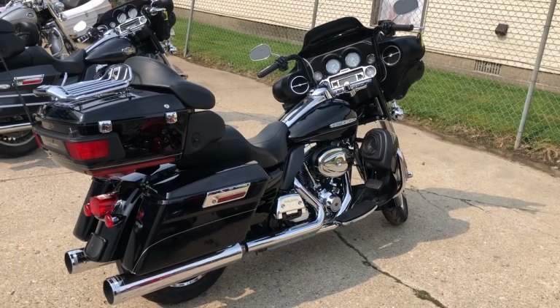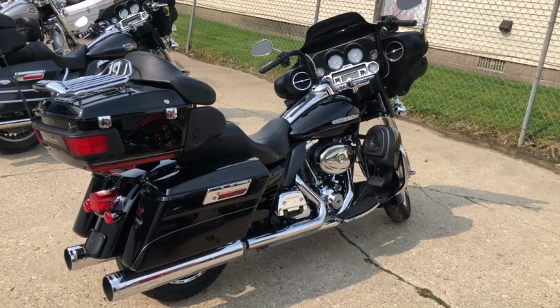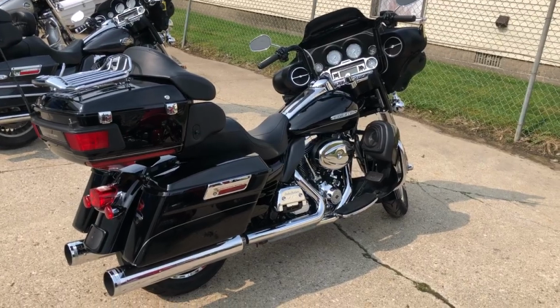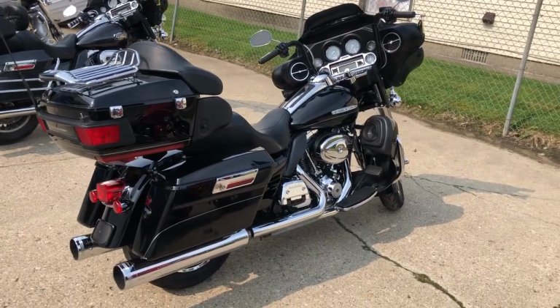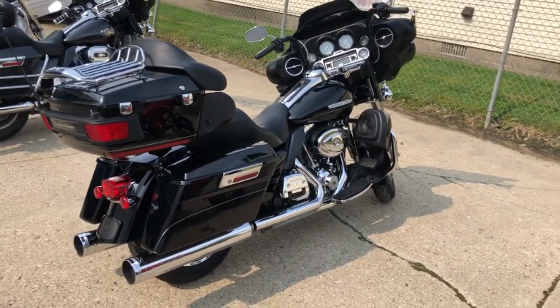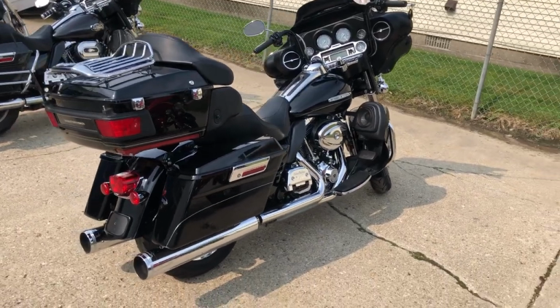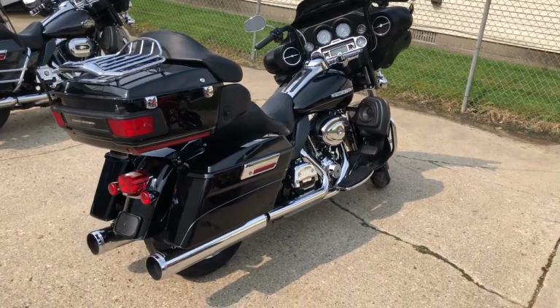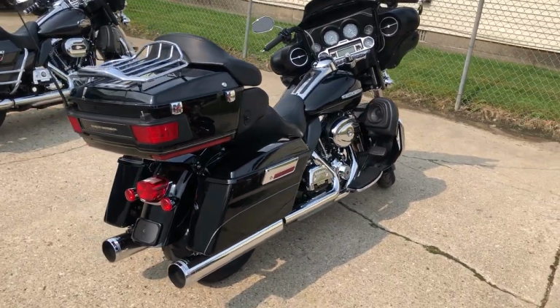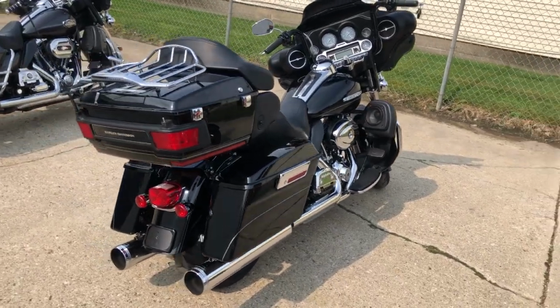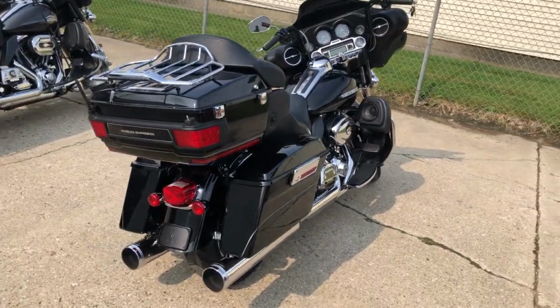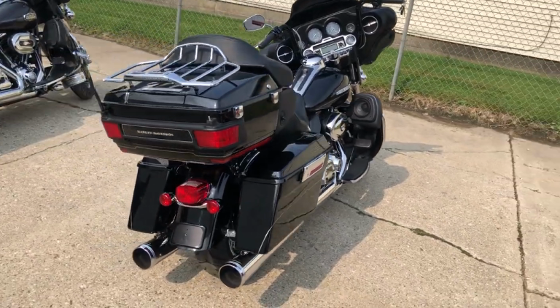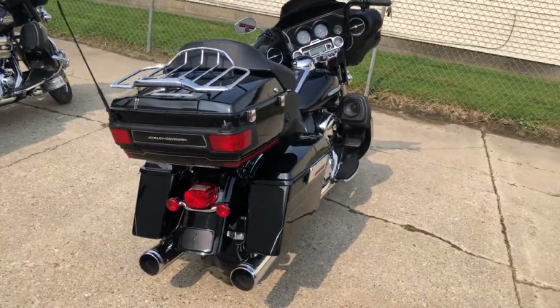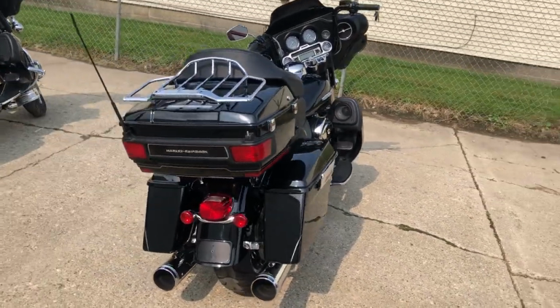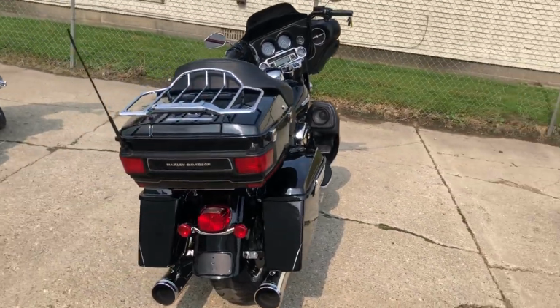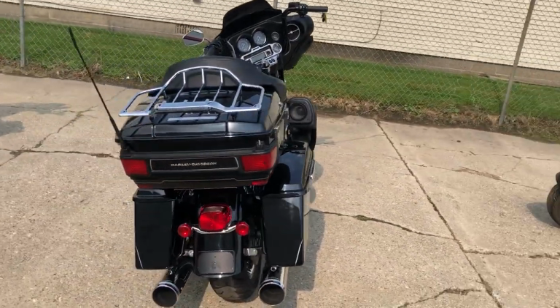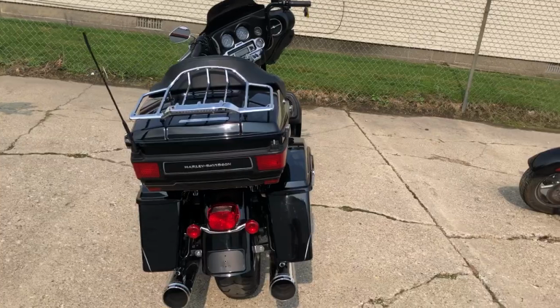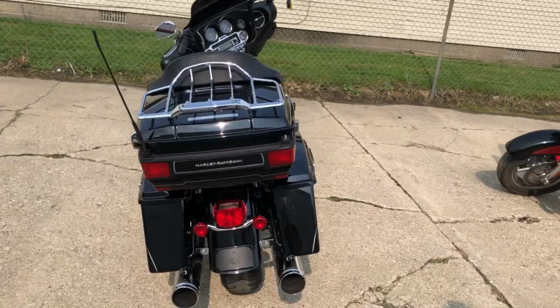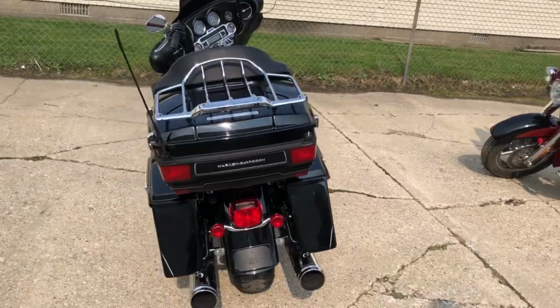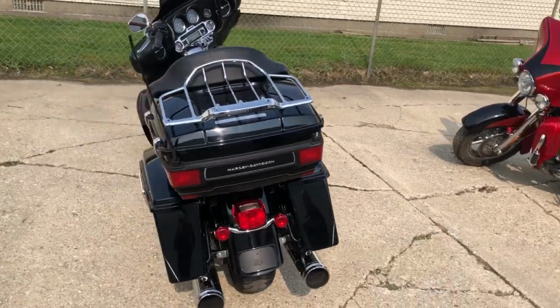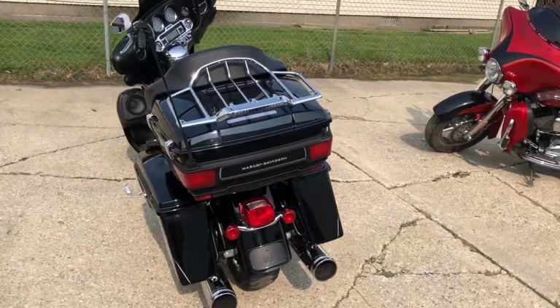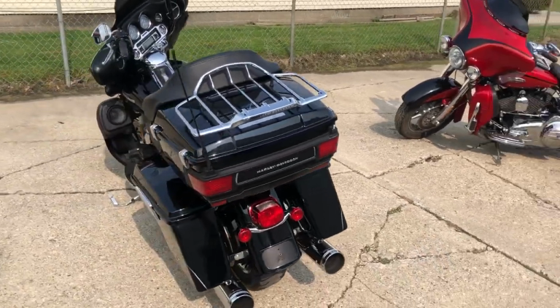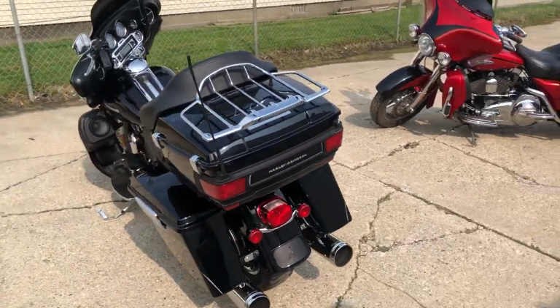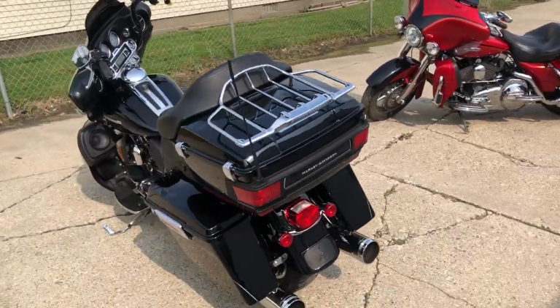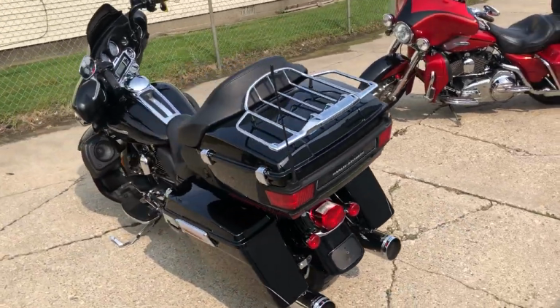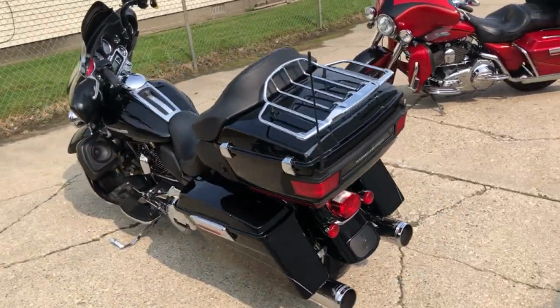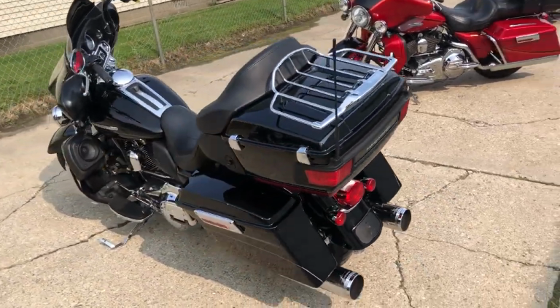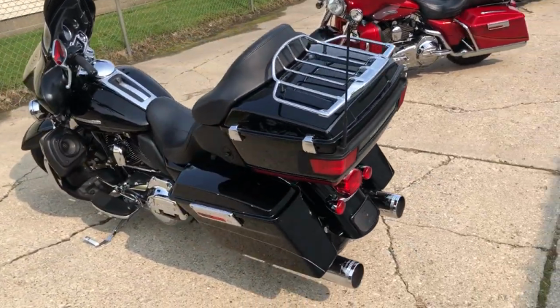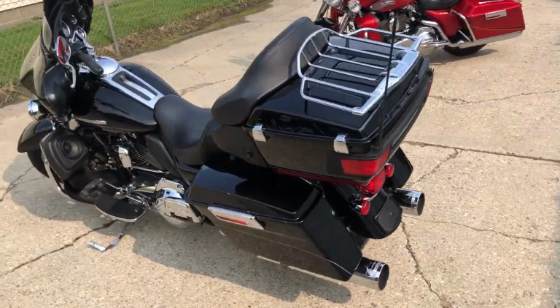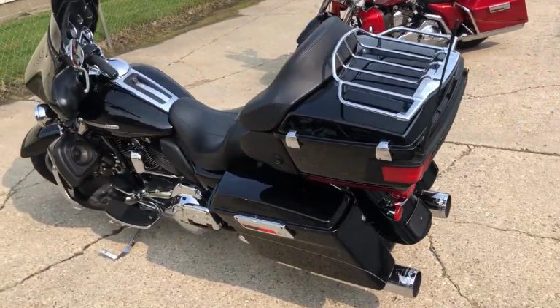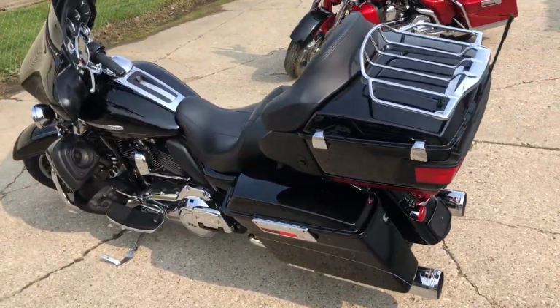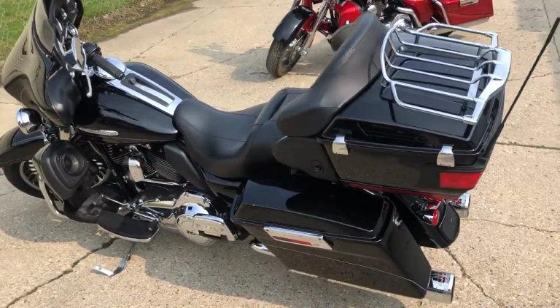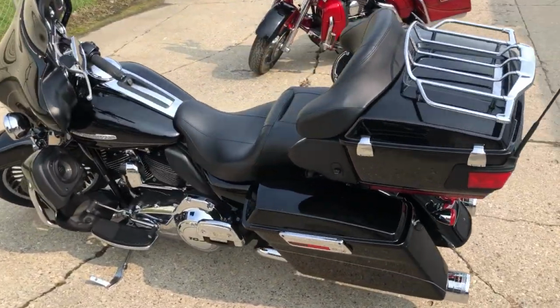Hey guys, ApprovalPowerSports.com here doing some videos on some stuff that just came into the showroom. This one here, 2011 Harley-Davidson Ultra Limited, only 16,690 miles.